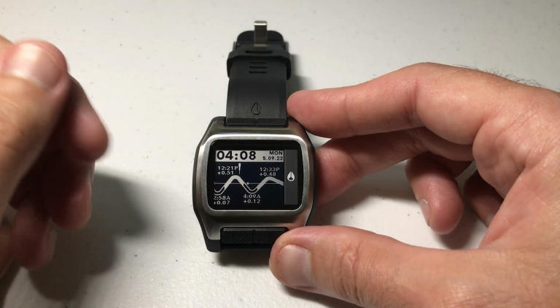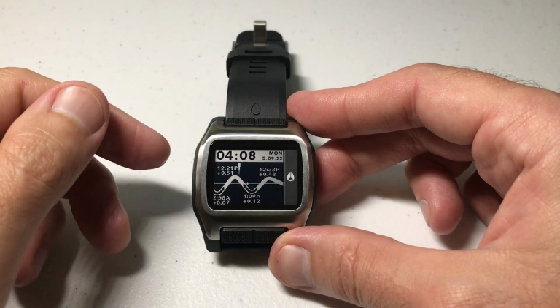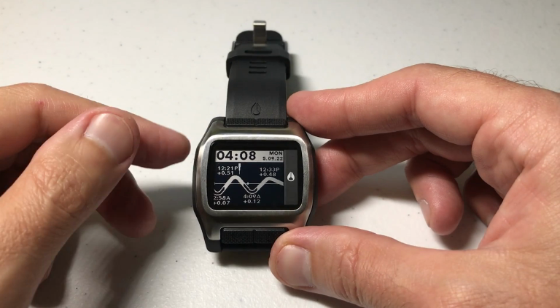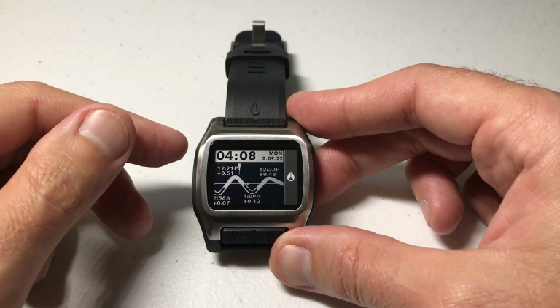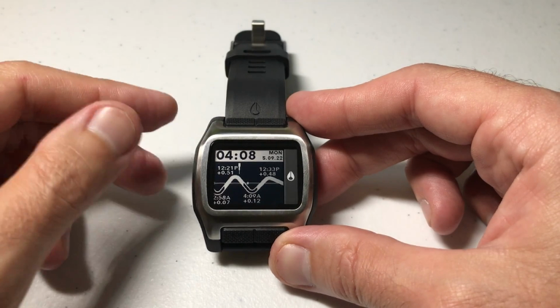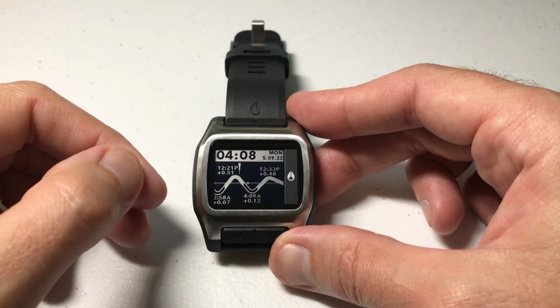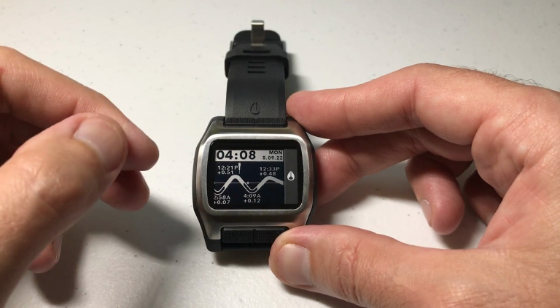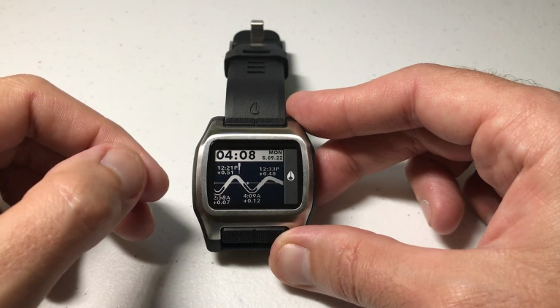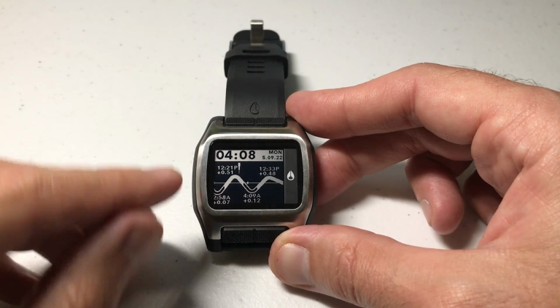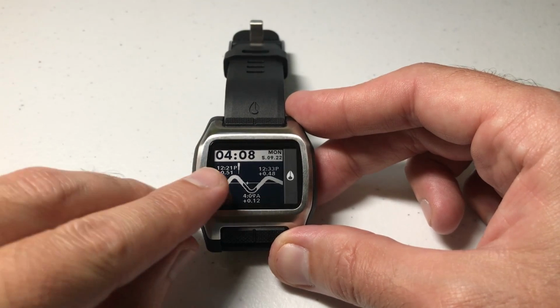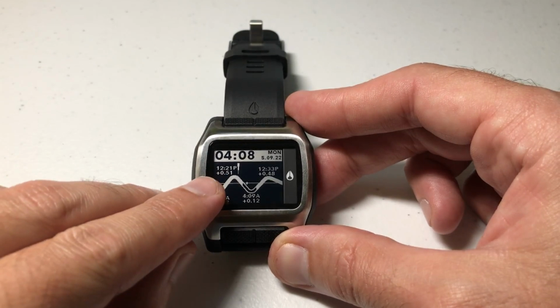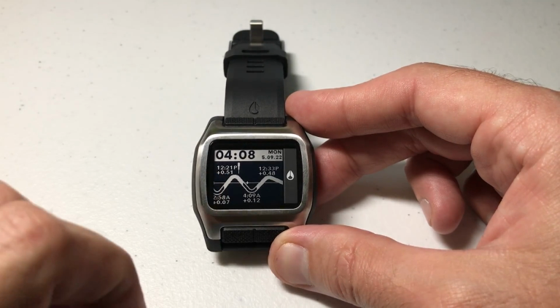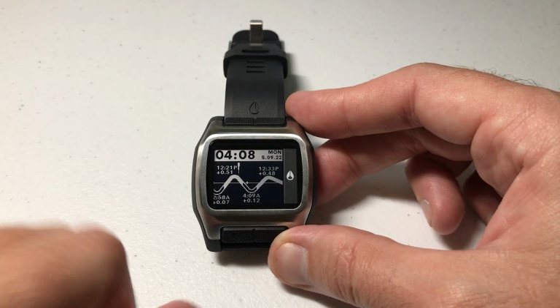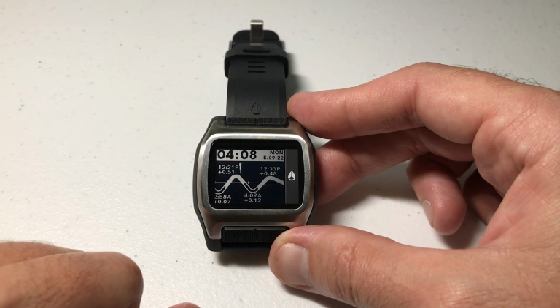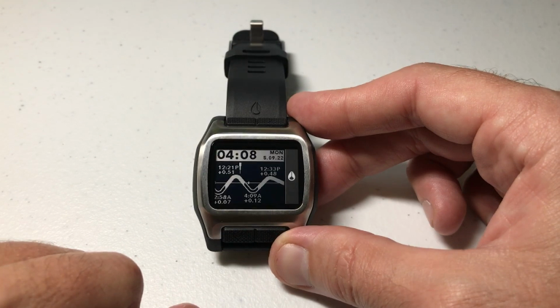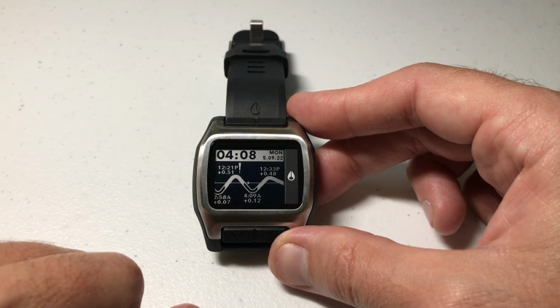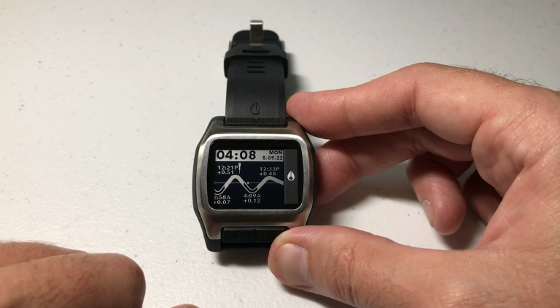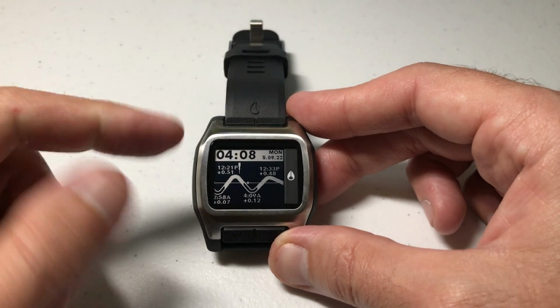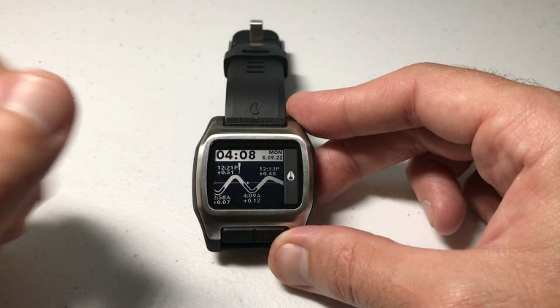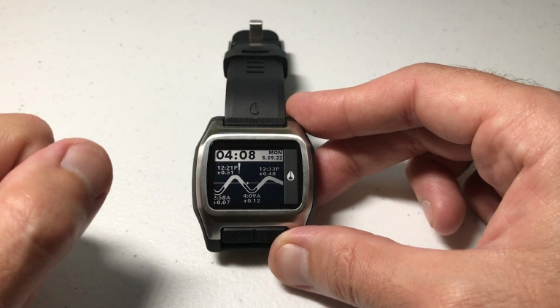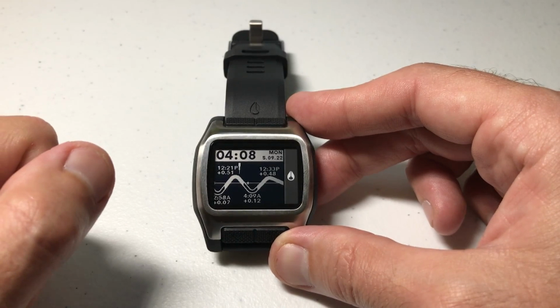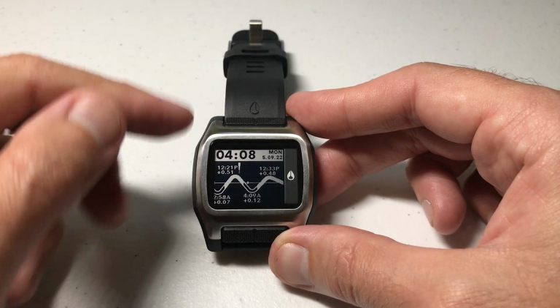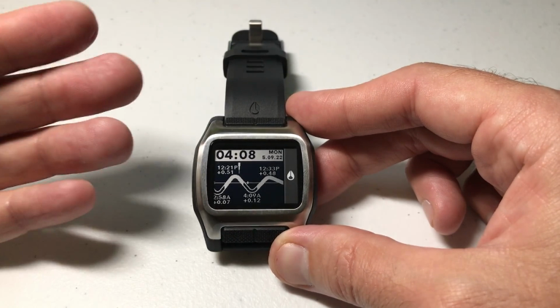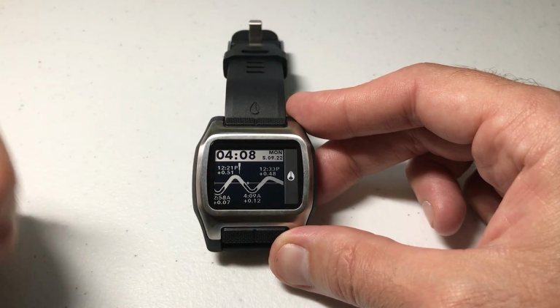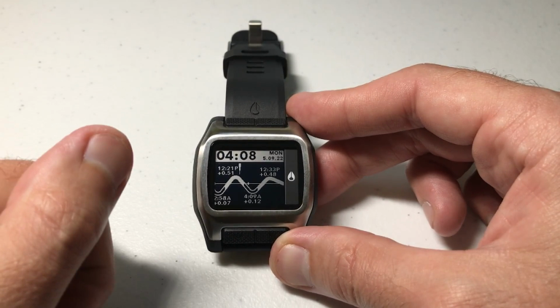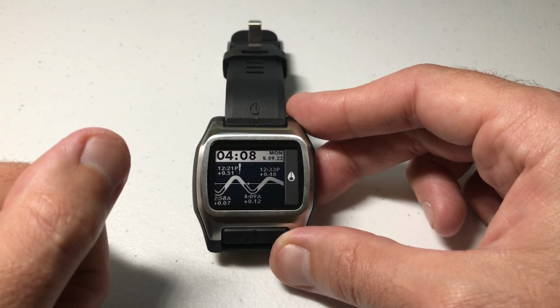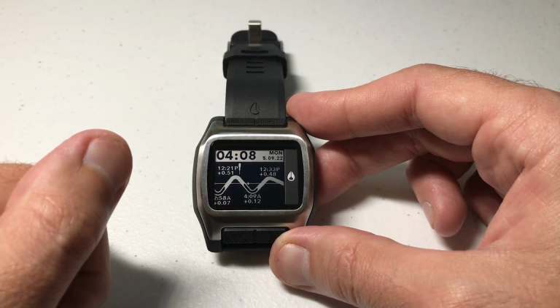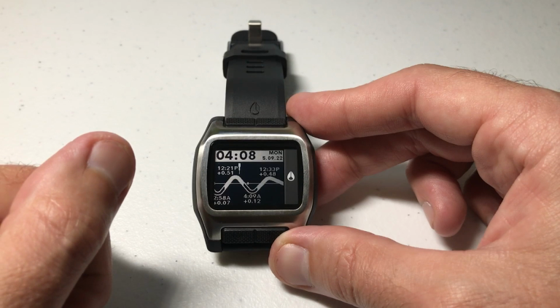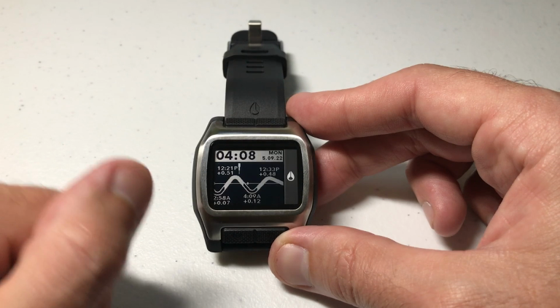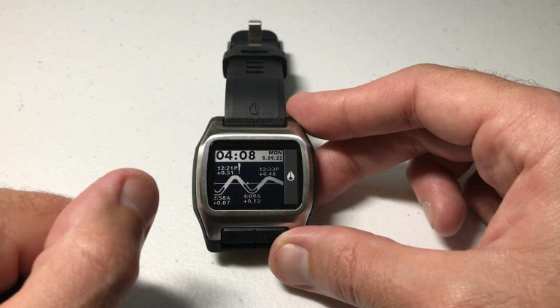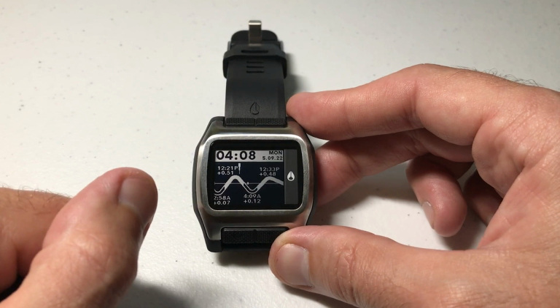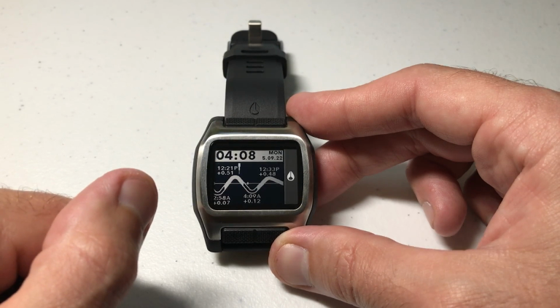In today's video I'm going to be showing you how you can adjust your units for measurement of your tide information between feet or meters on your Nixon high tide watch. I'm using the black and silver model, but it shouldn't matter which version you've got — this video should work the same for everybody.